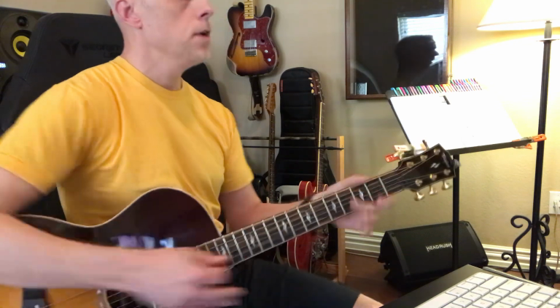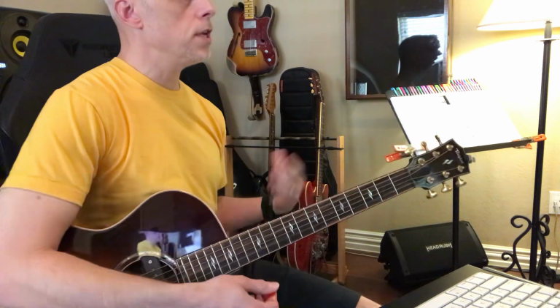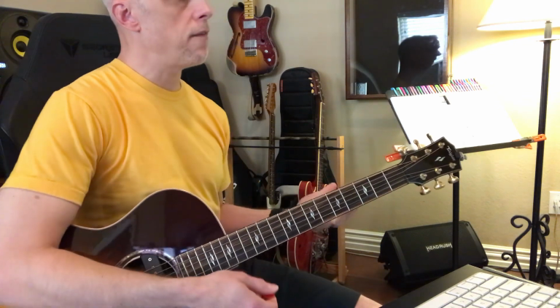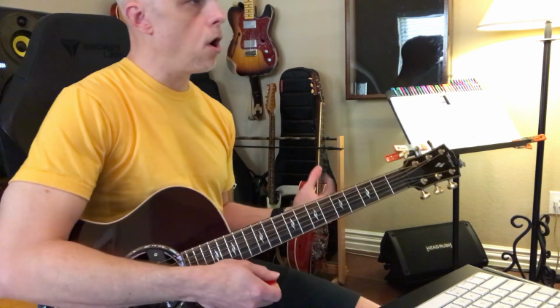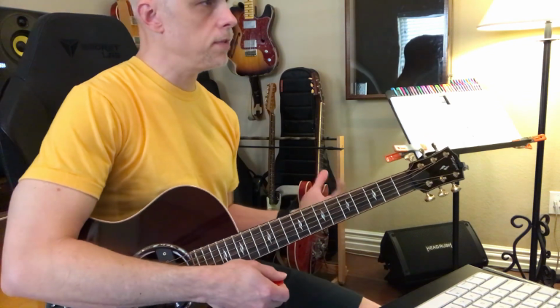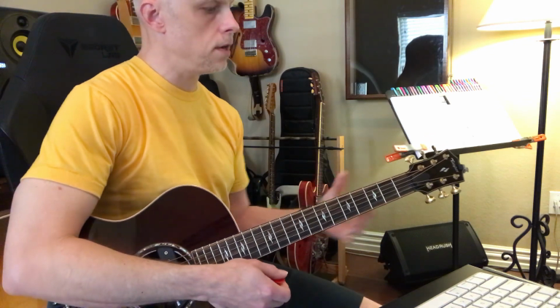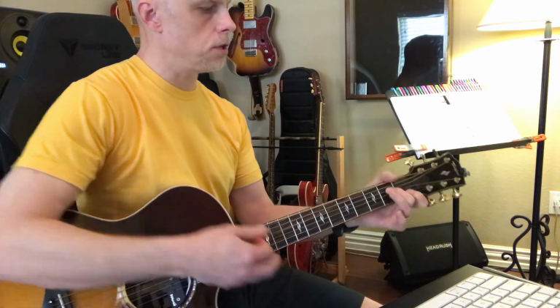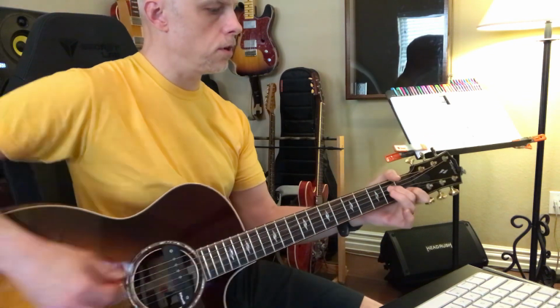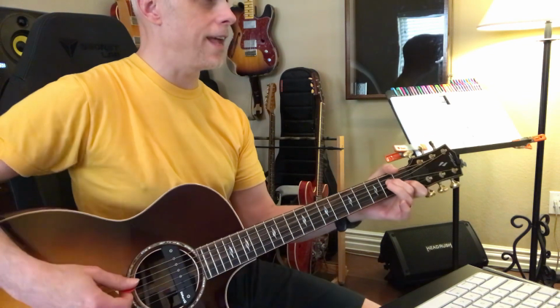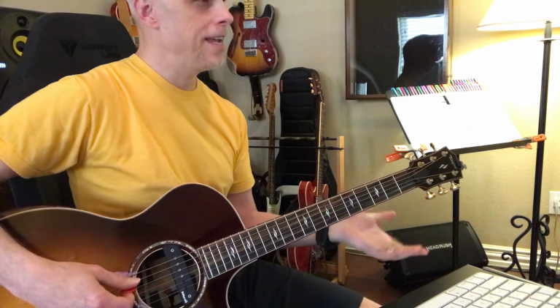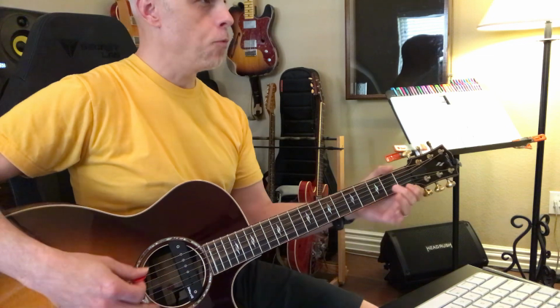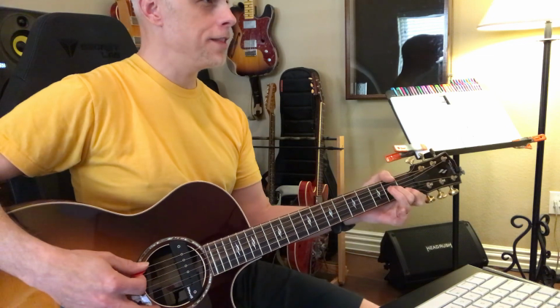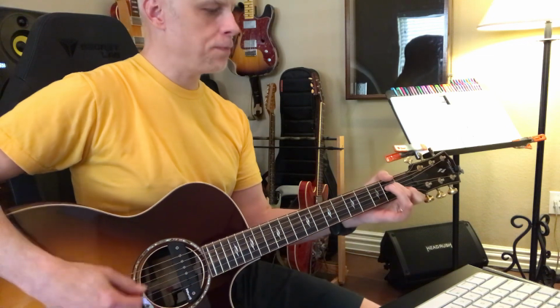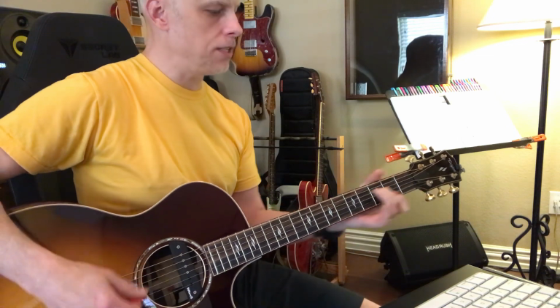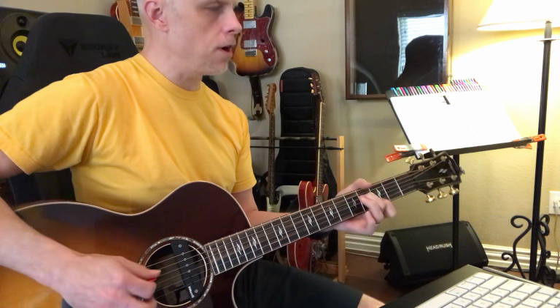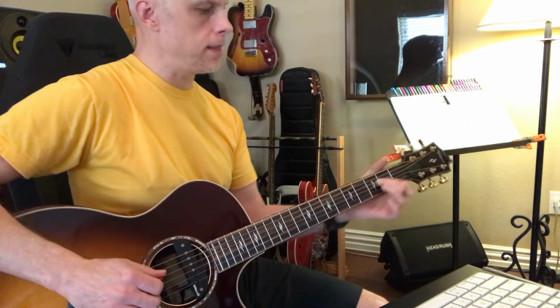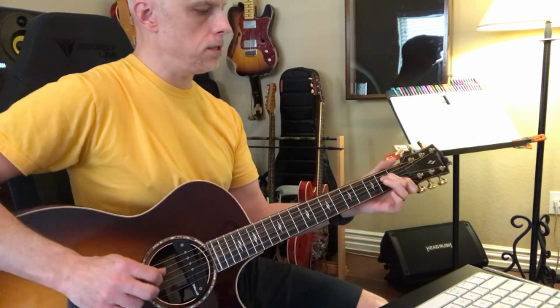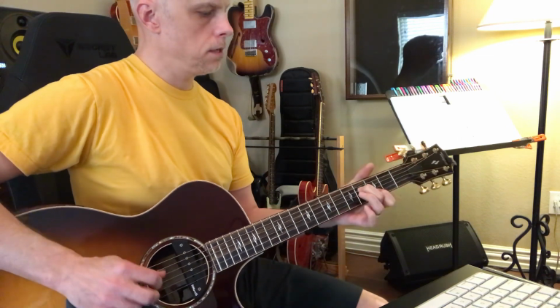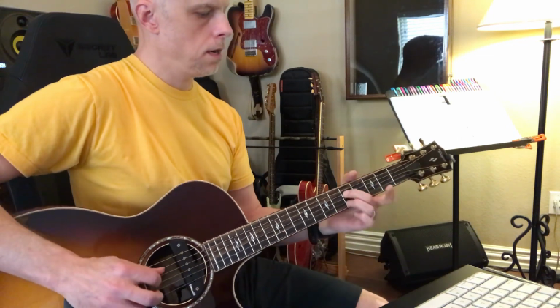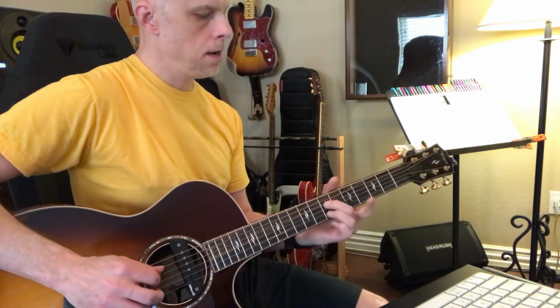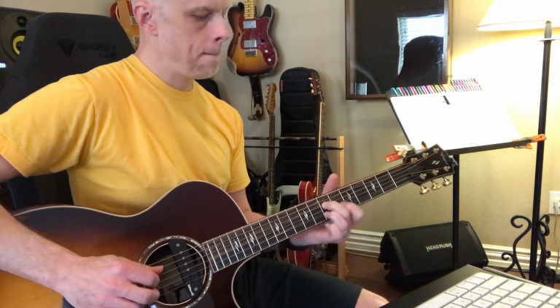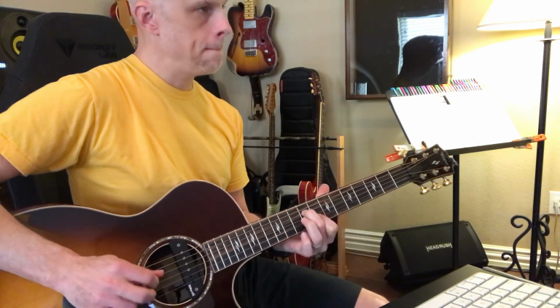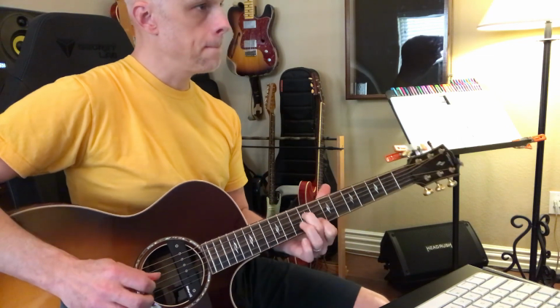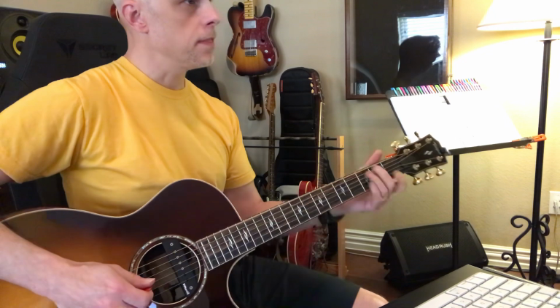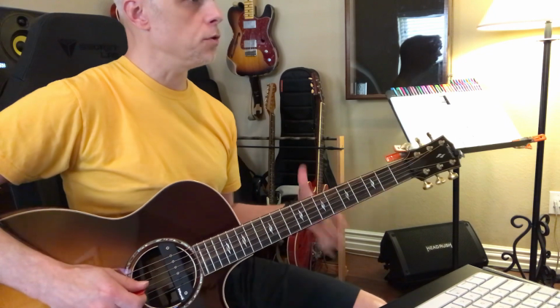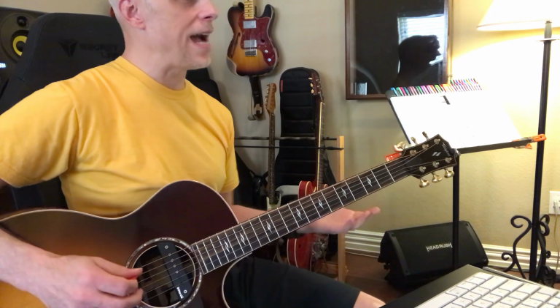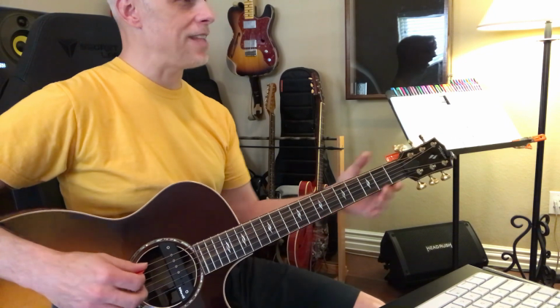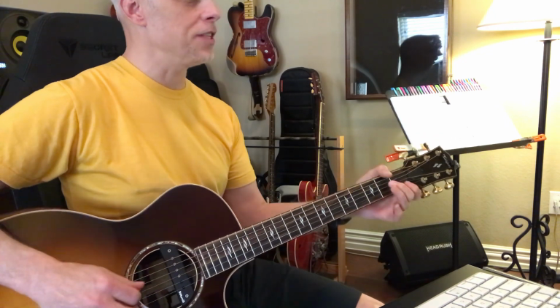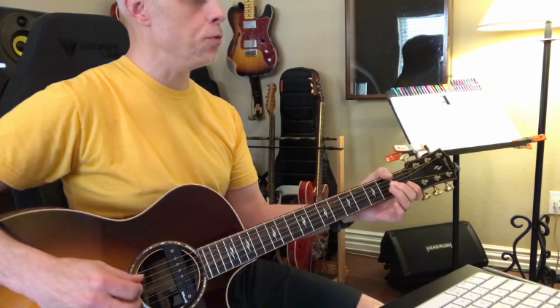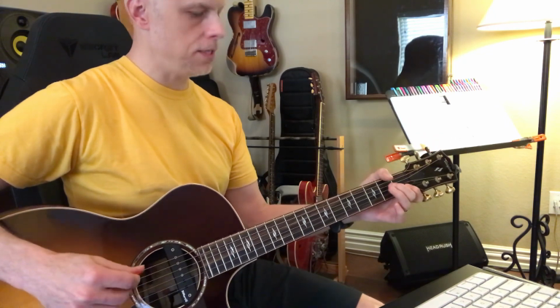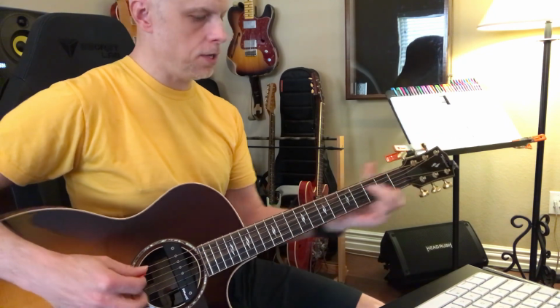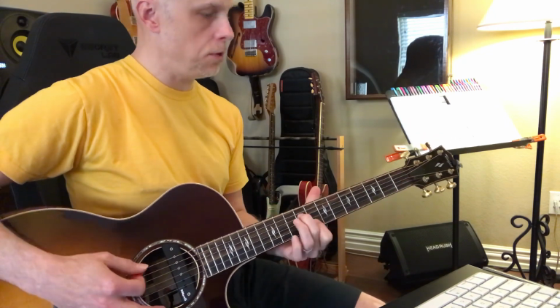So then you have all of these notes. You start to learn where these places are, like these little dyads — all these cool things that you could do.